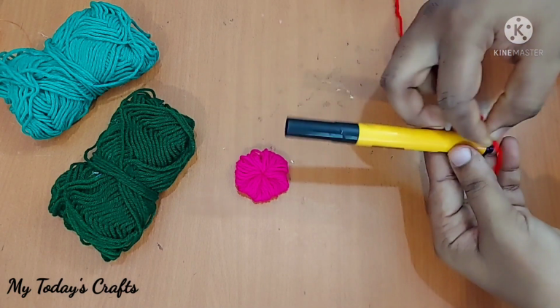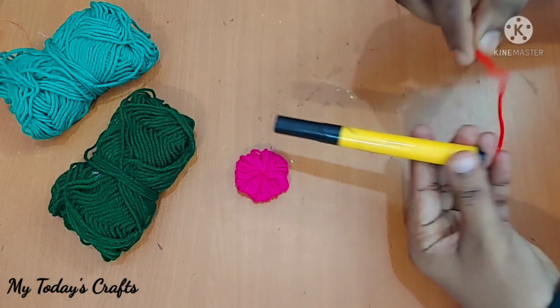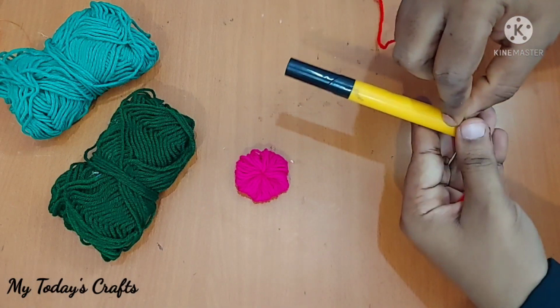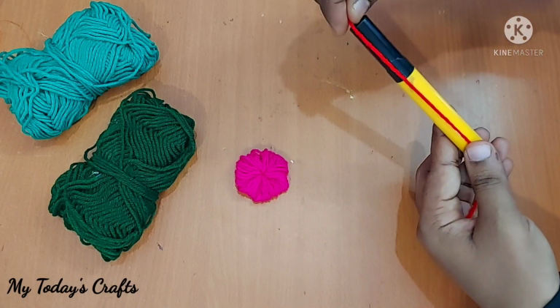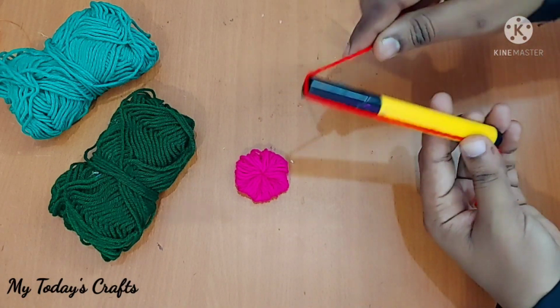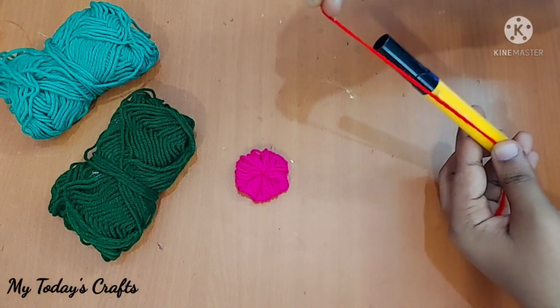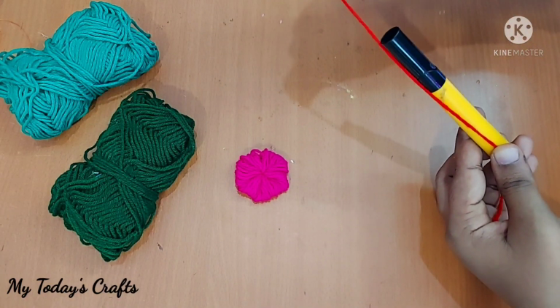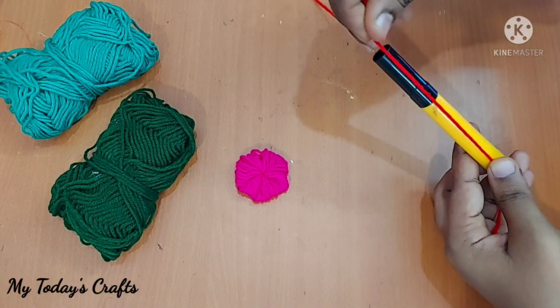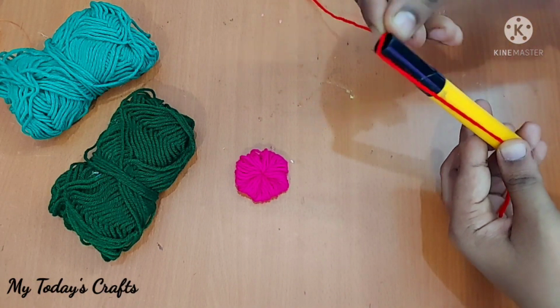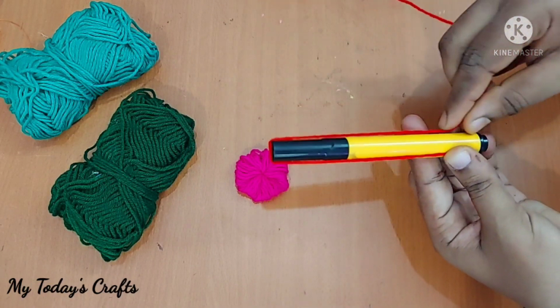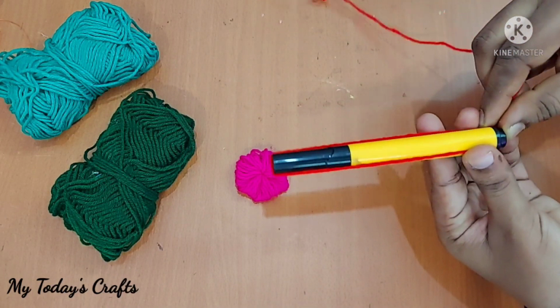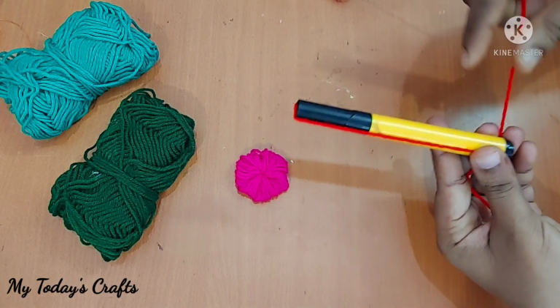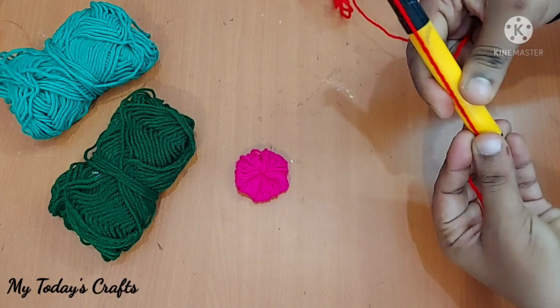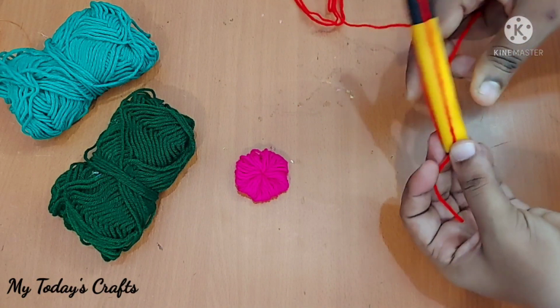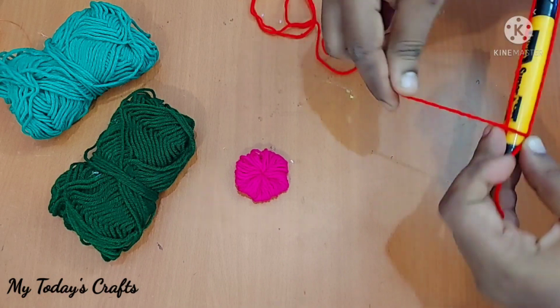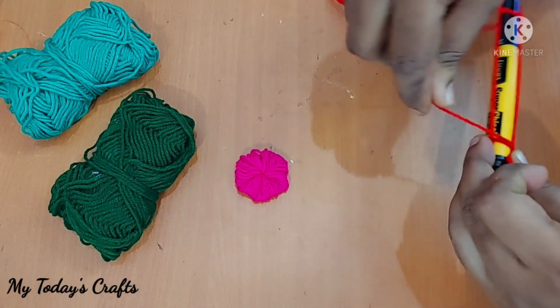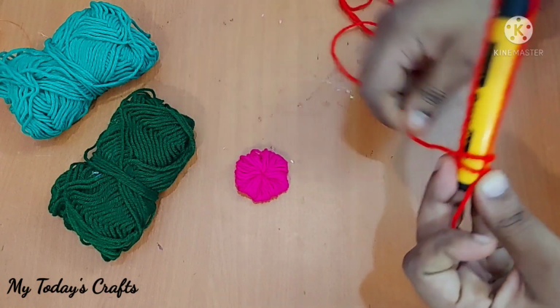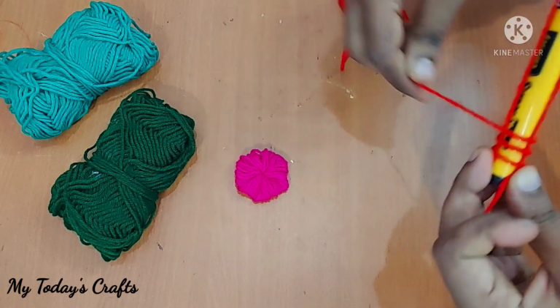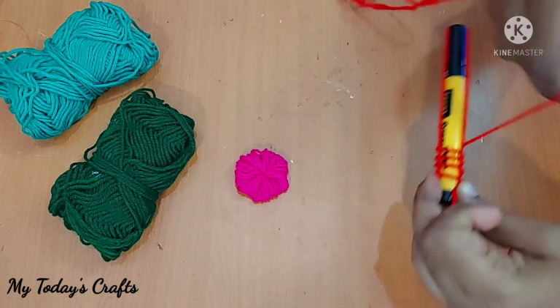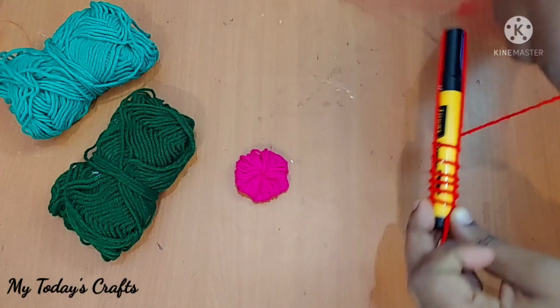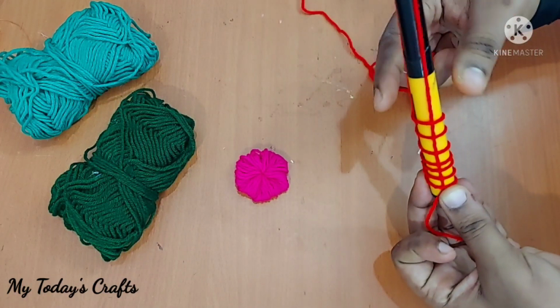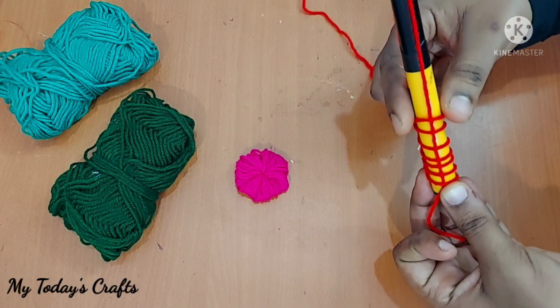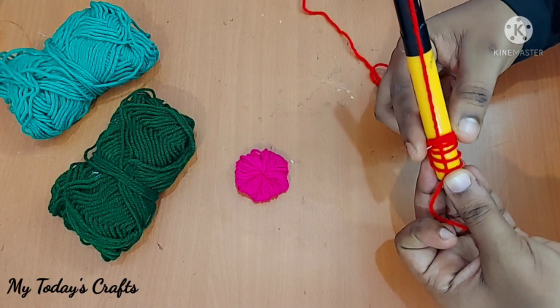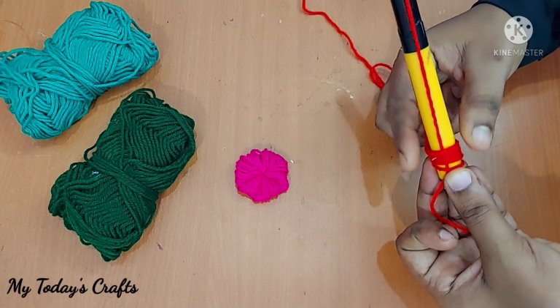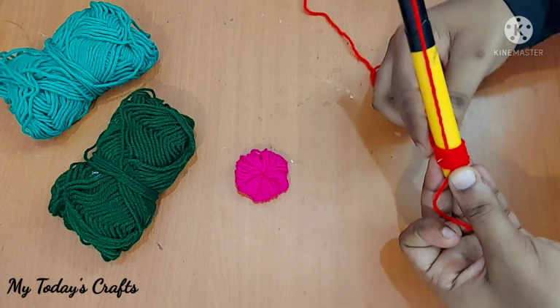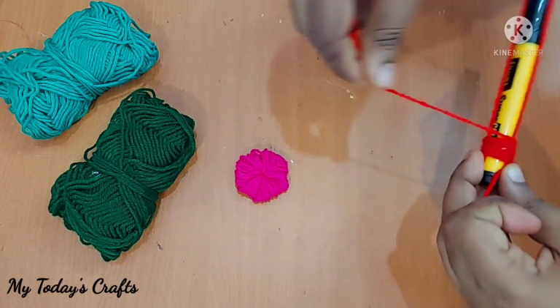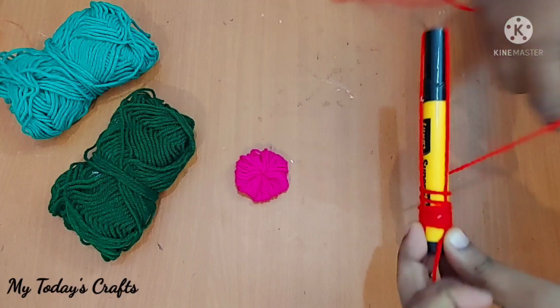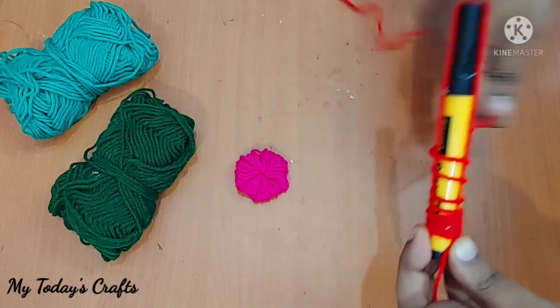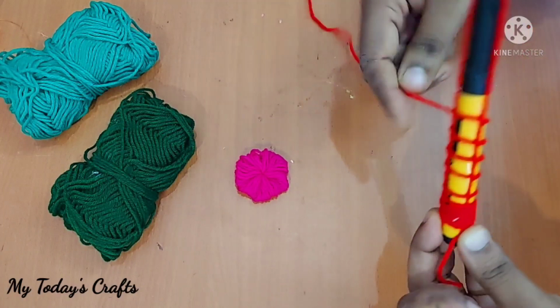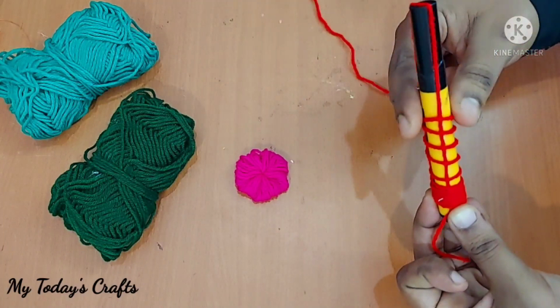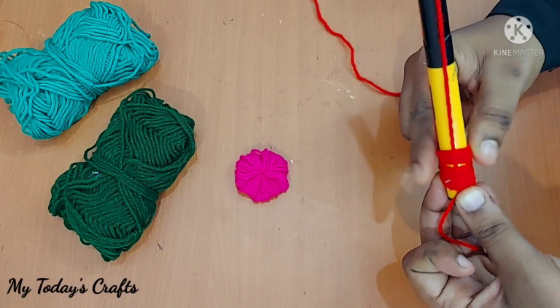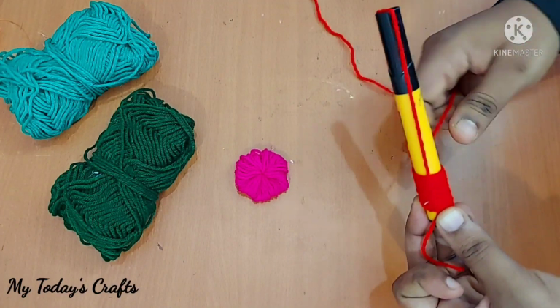We need to insert the cap to finish. We have created flowers that are very grand in design. You will see more until next time.